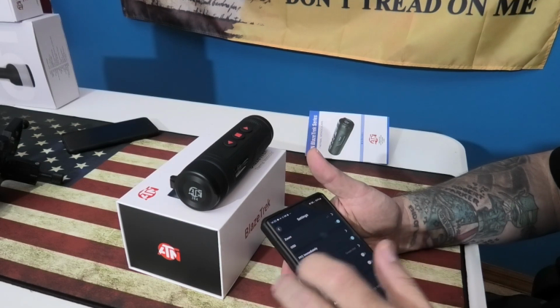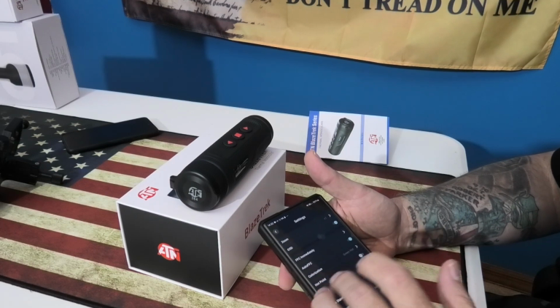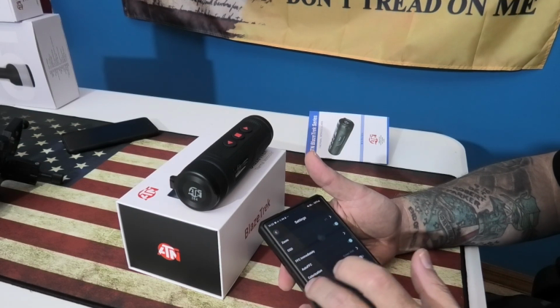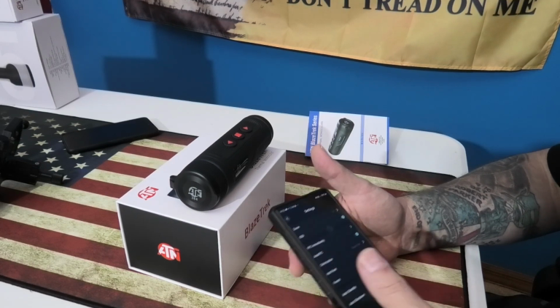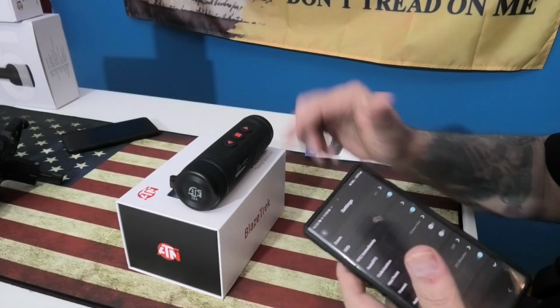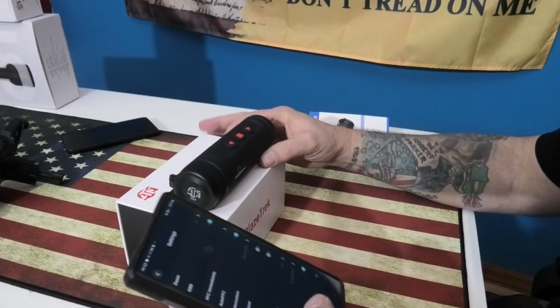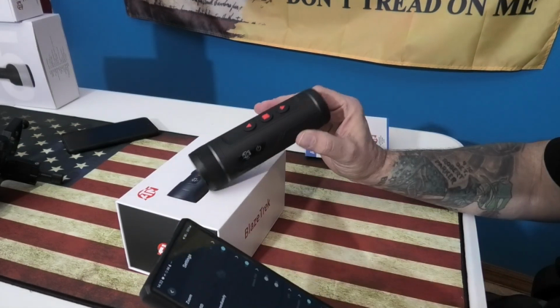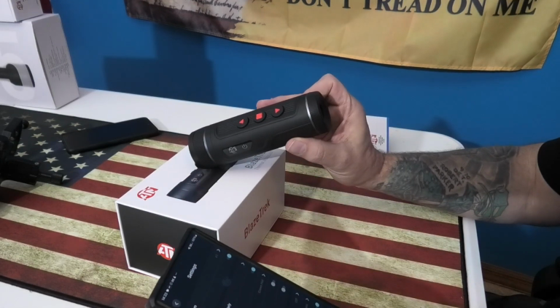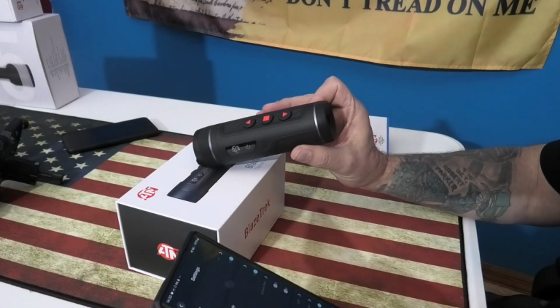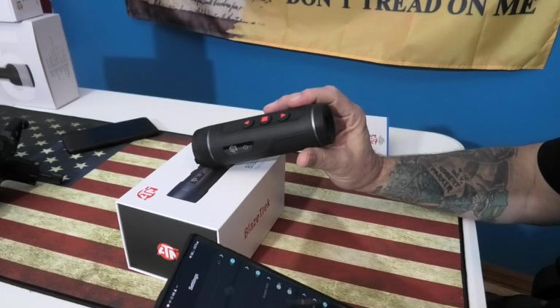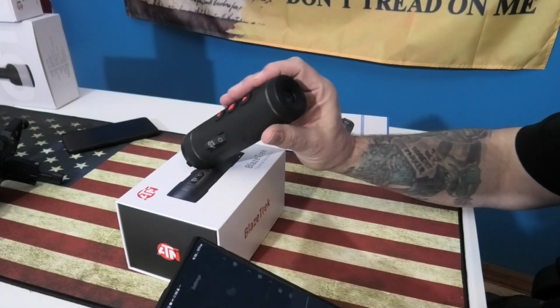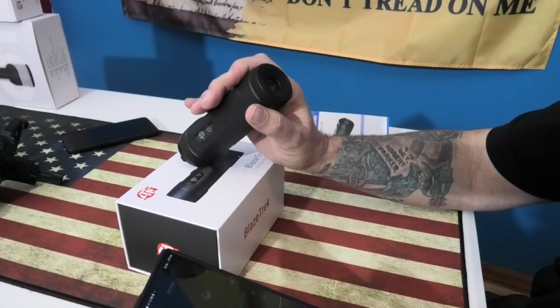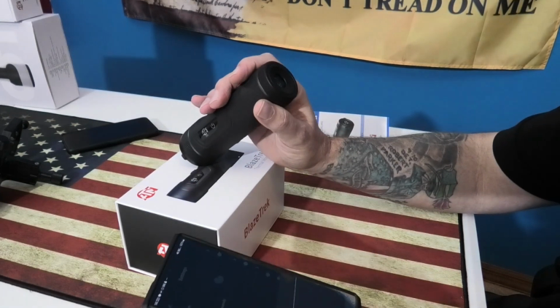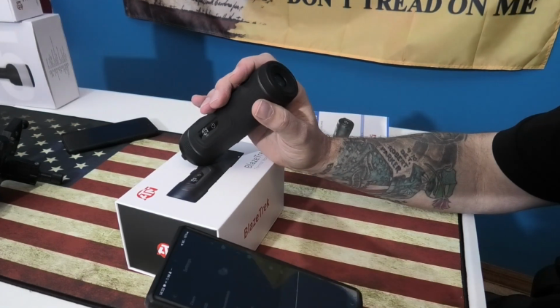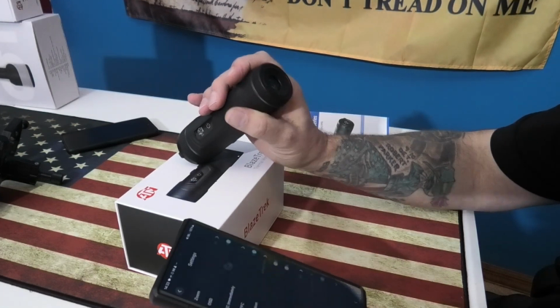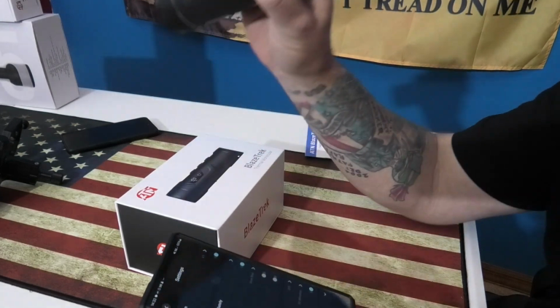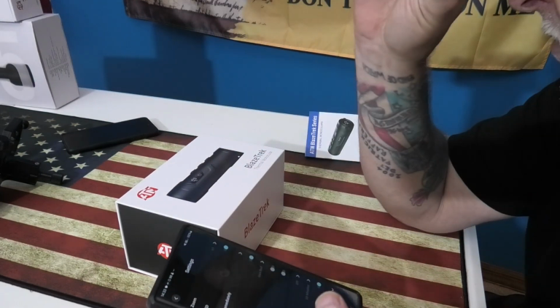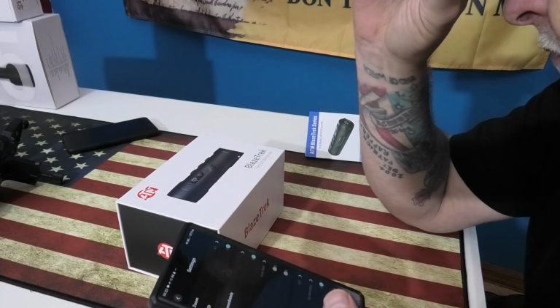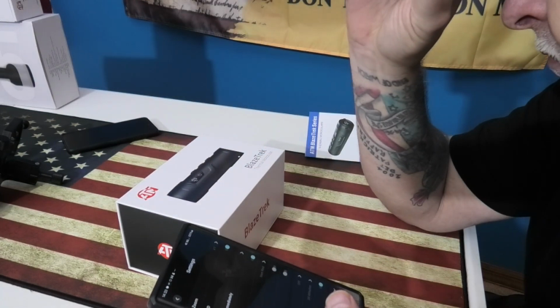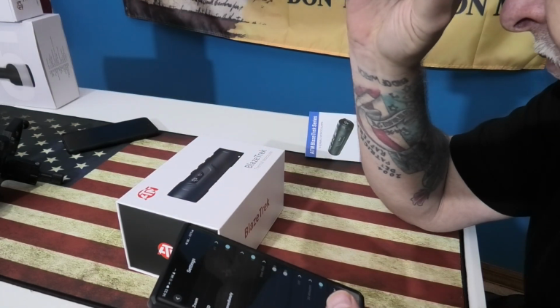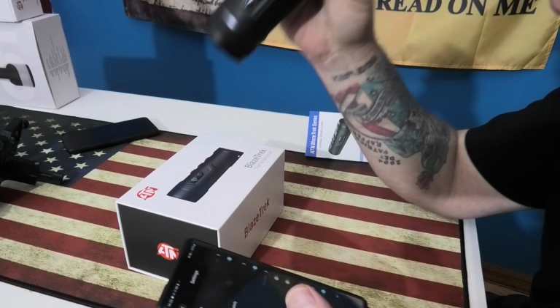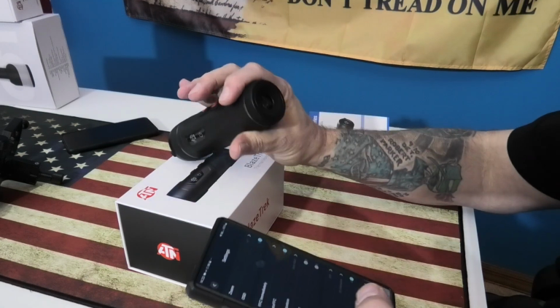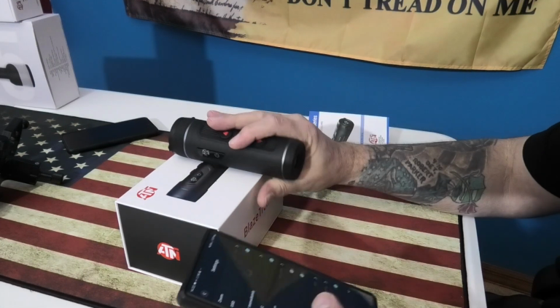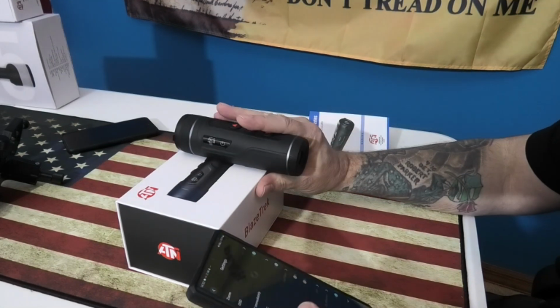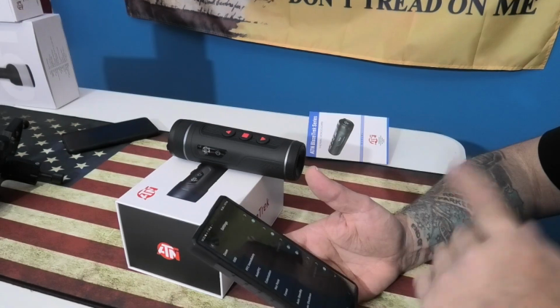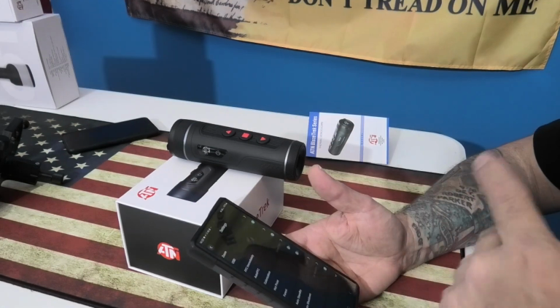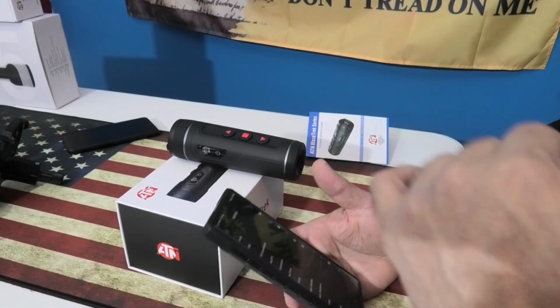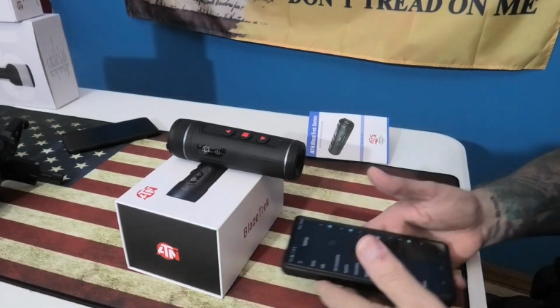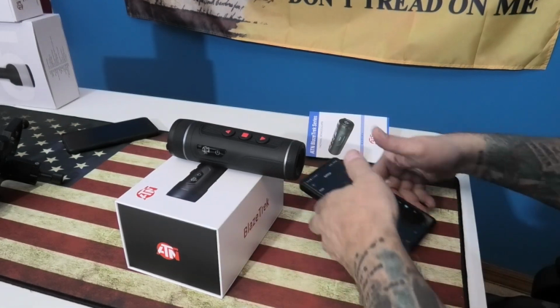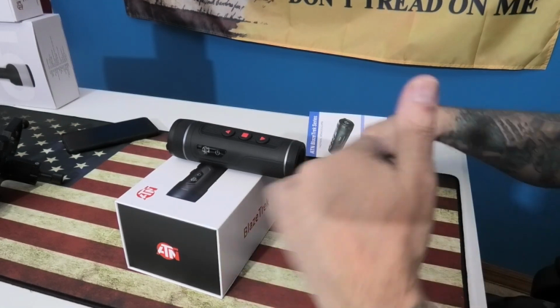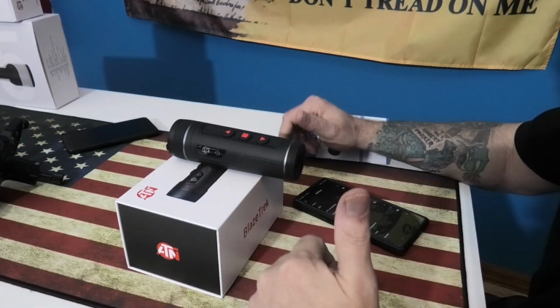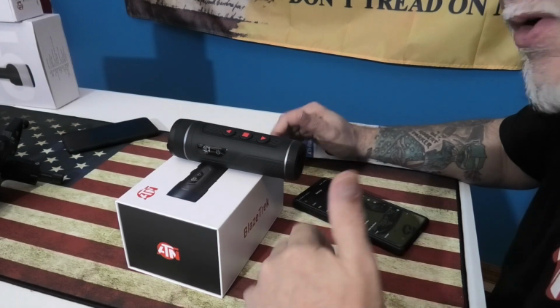You can go through your modes — let's check one out here. Let's go to Iron Red. Yep, it changes right to Iron Red.